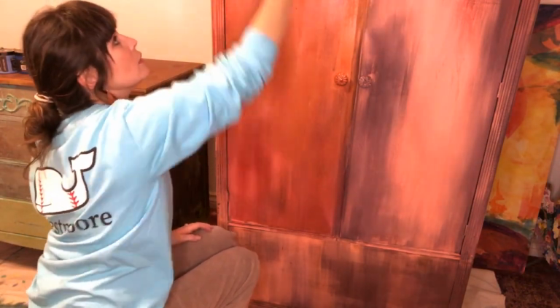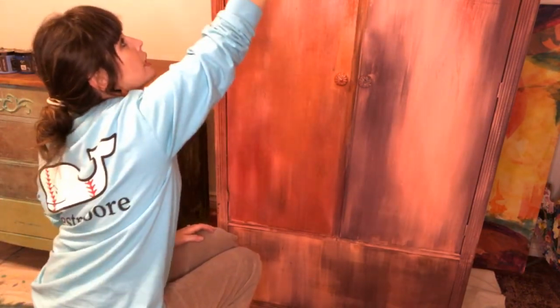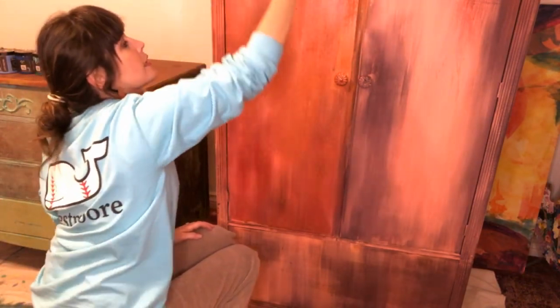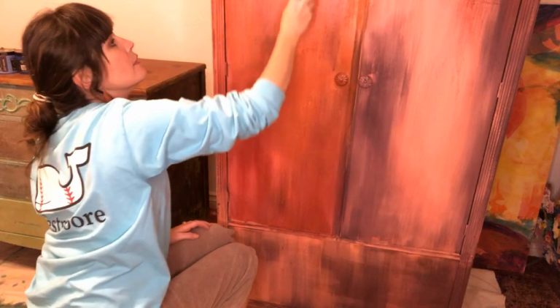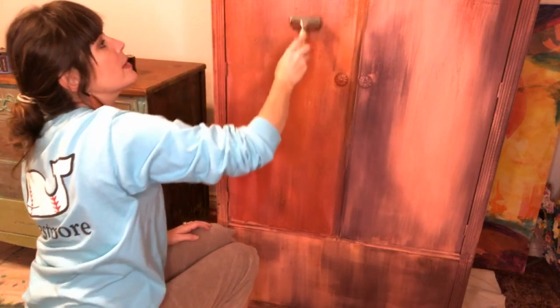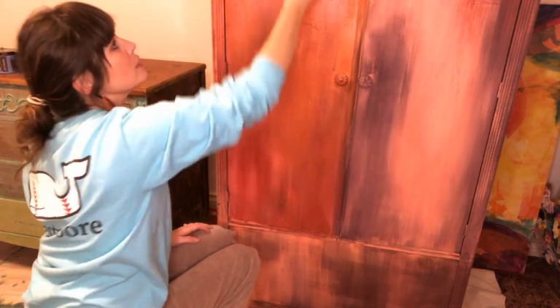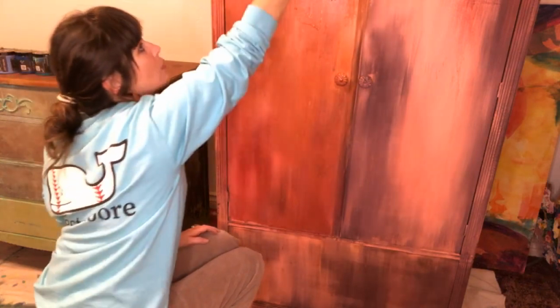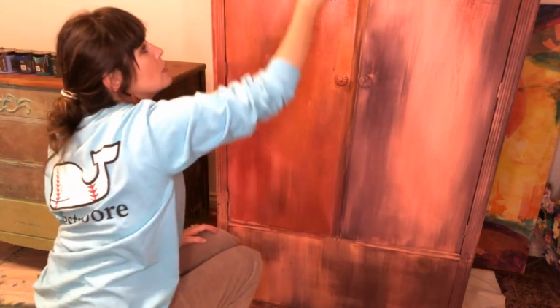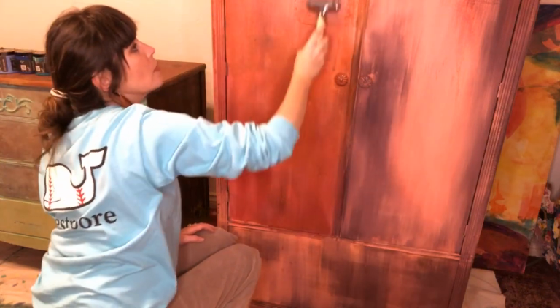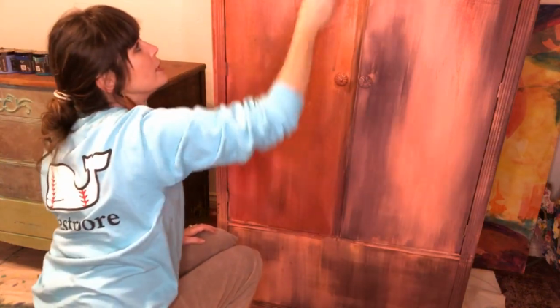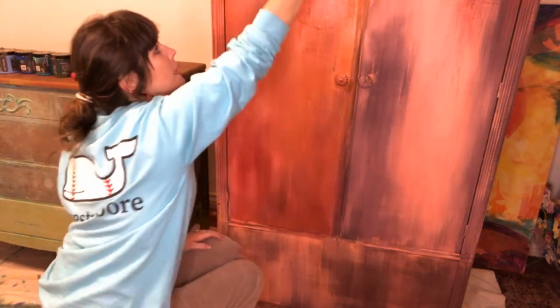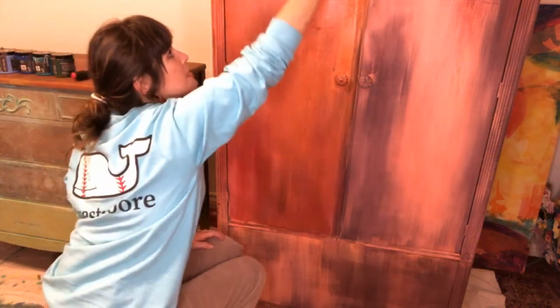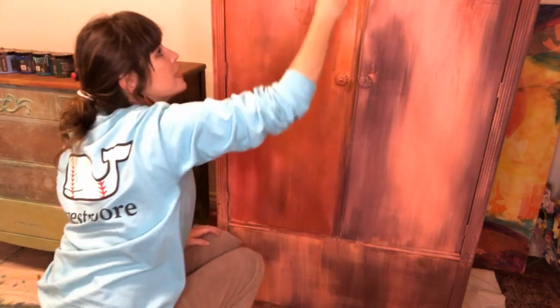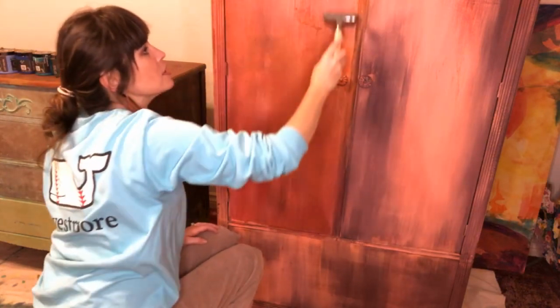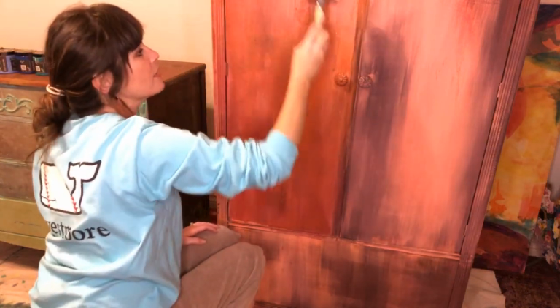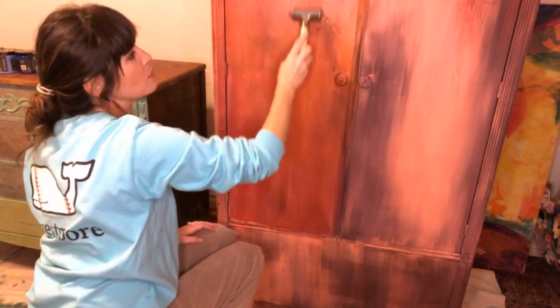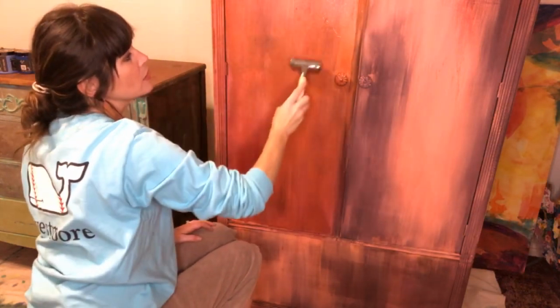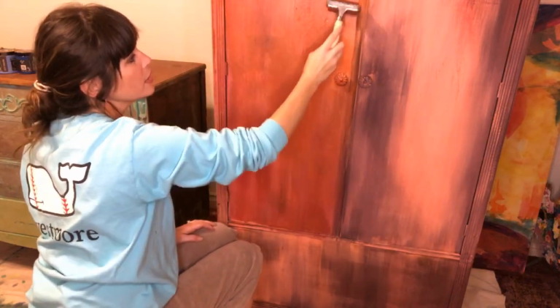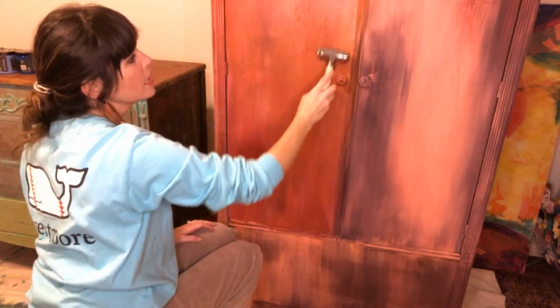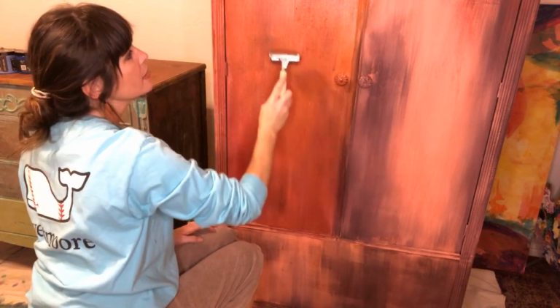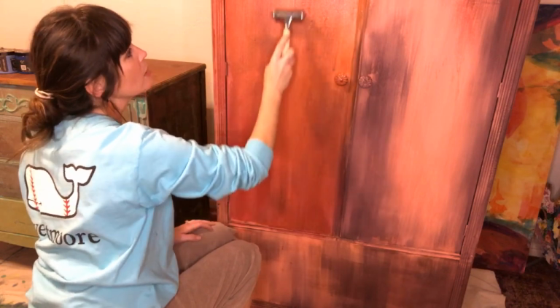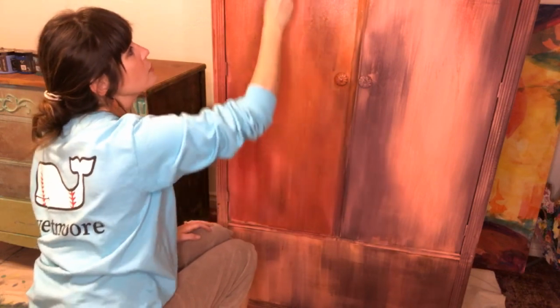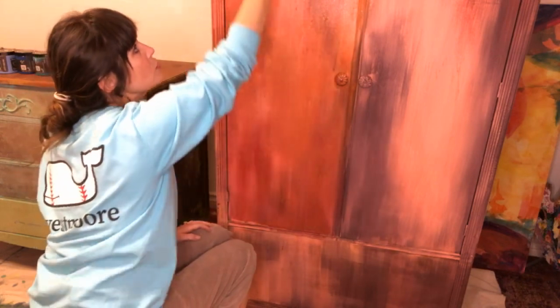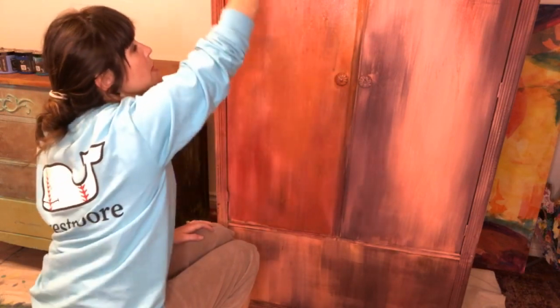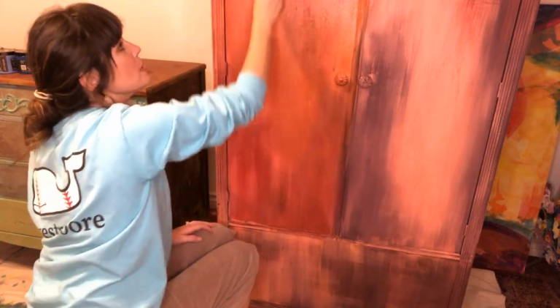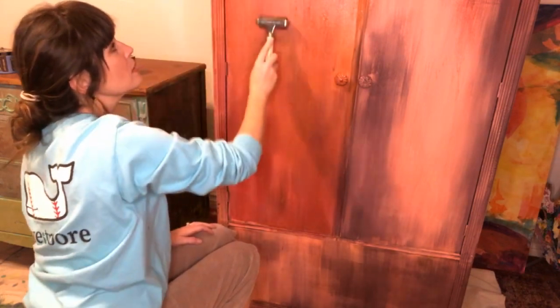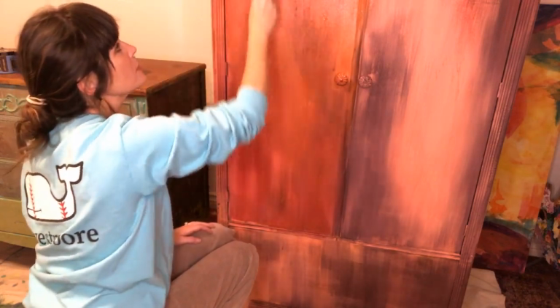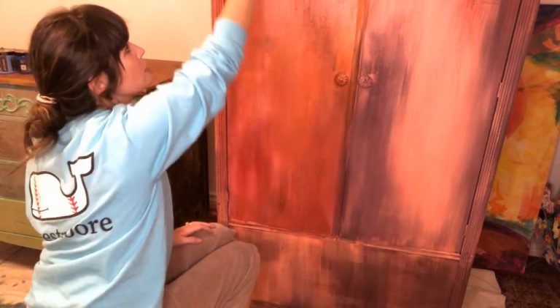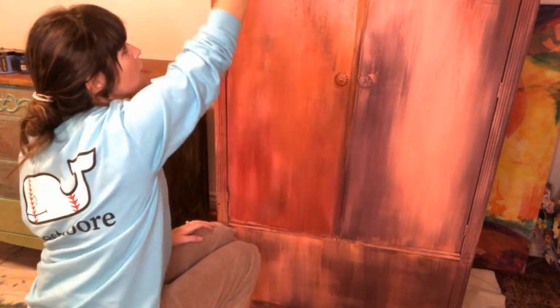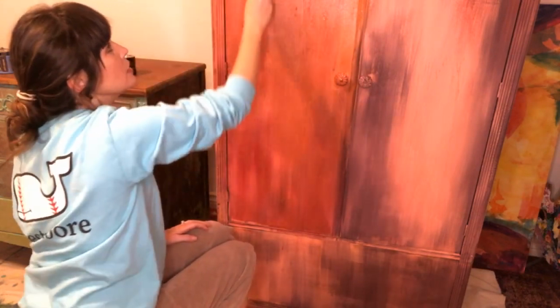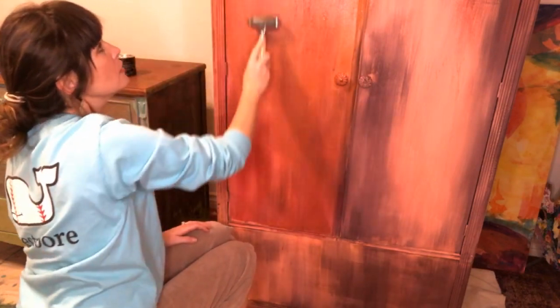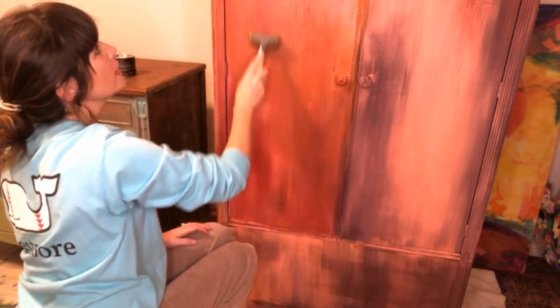I love the way that looks when you roll it over water. I don't want any of these lines, so I just have to keep rolling over it. I'm also not looking for any drips — I'm just looking for texture right now.